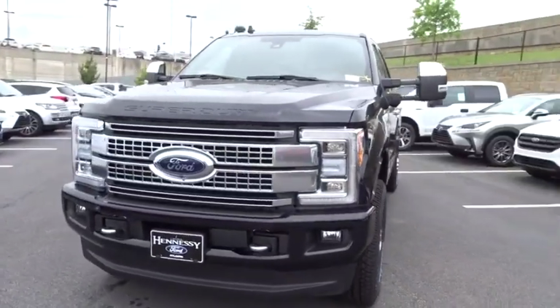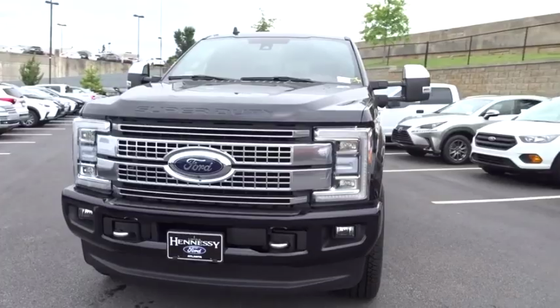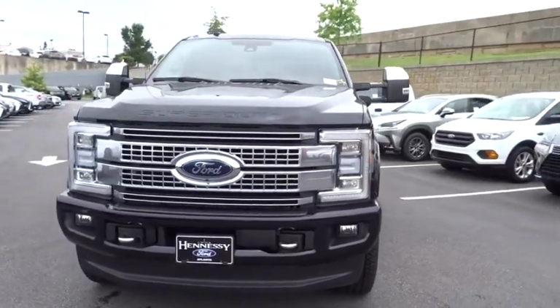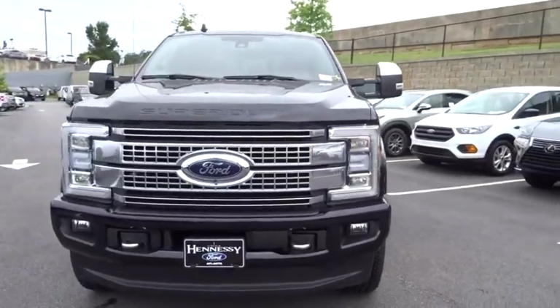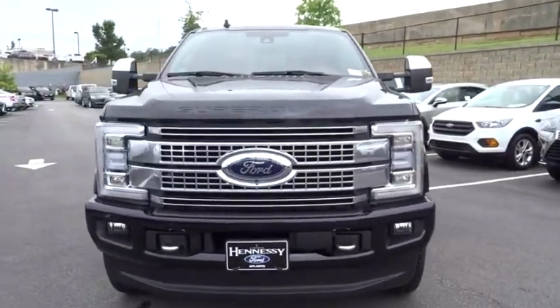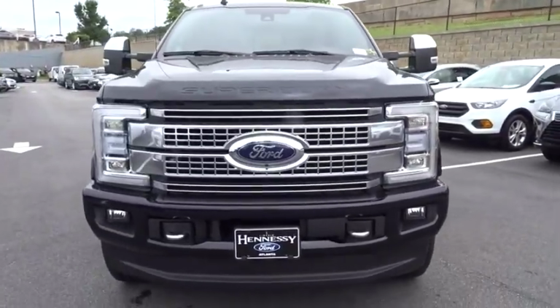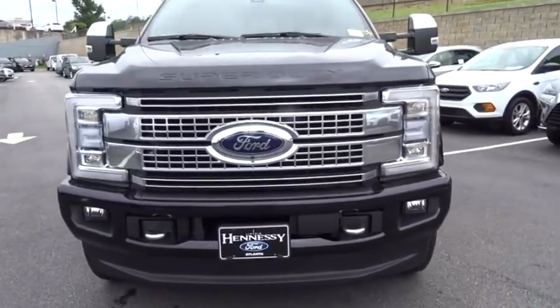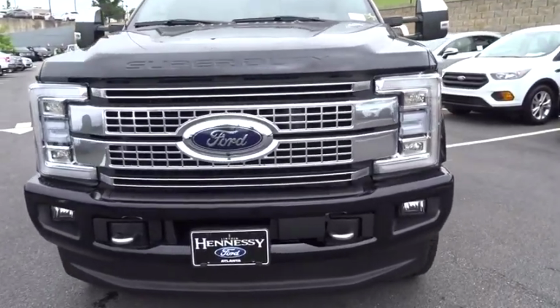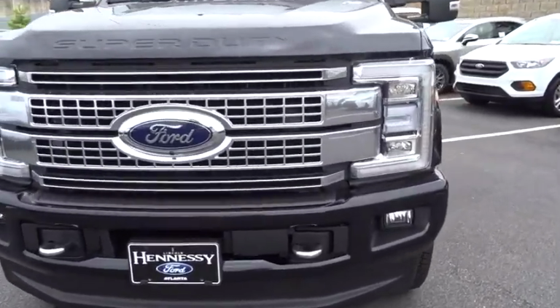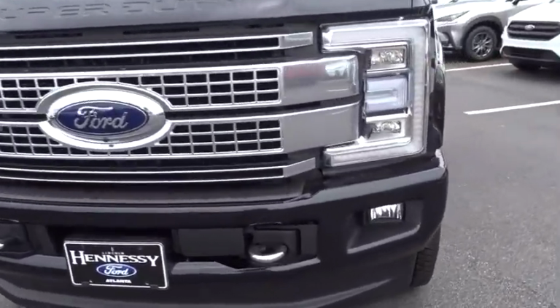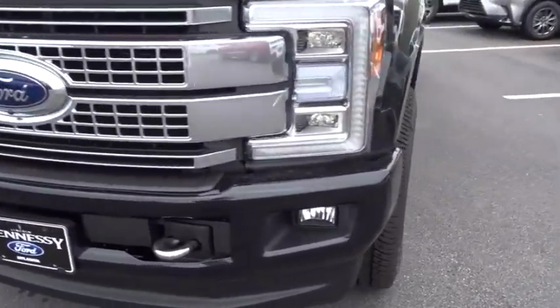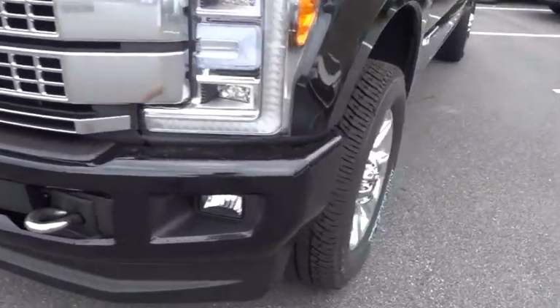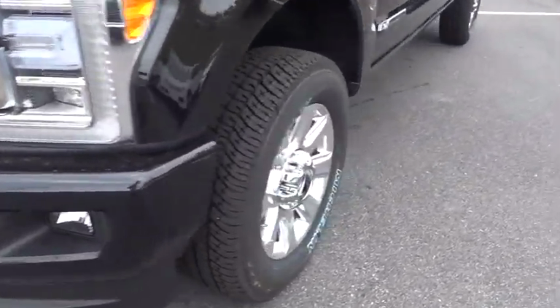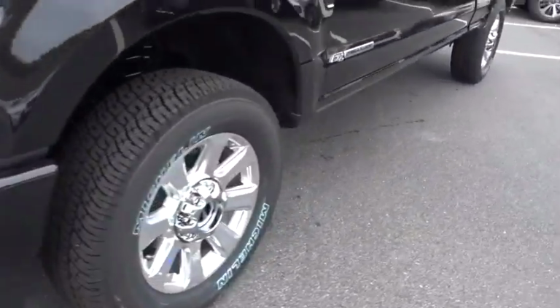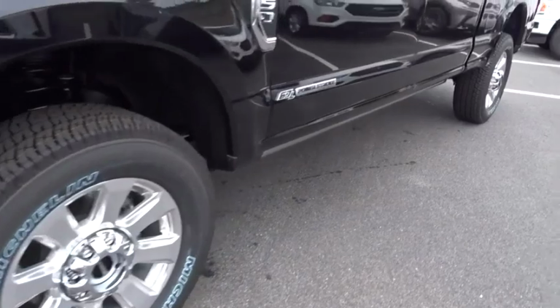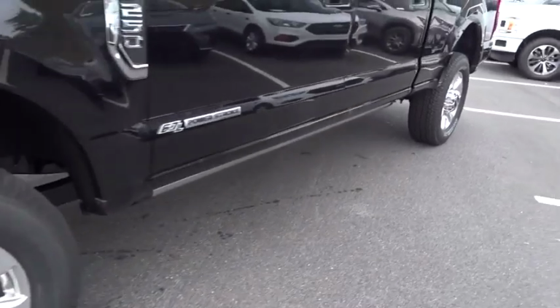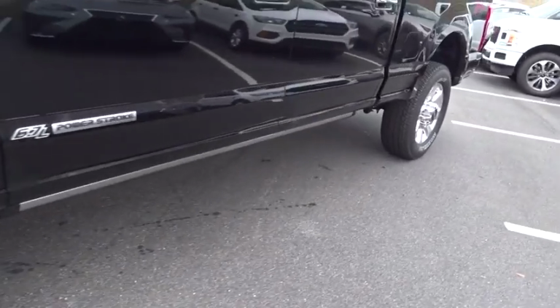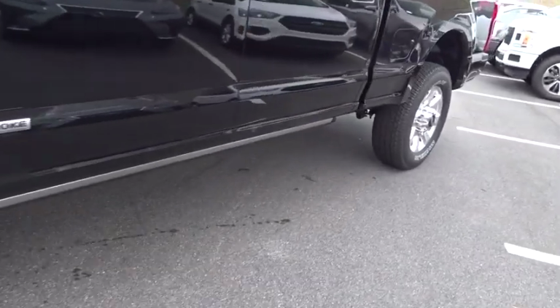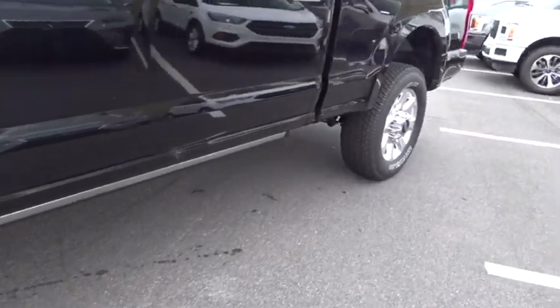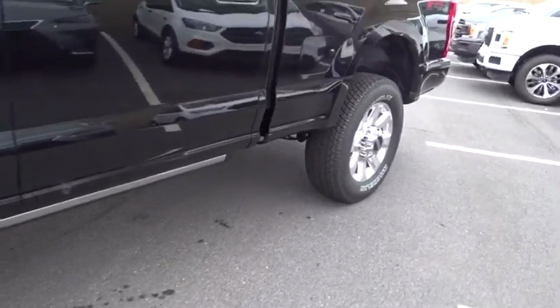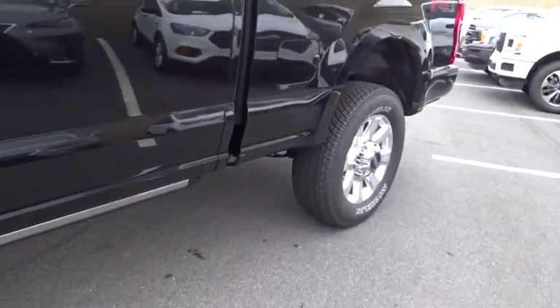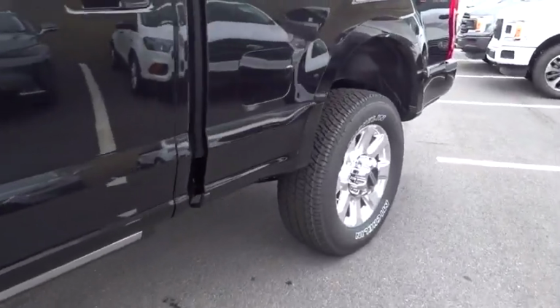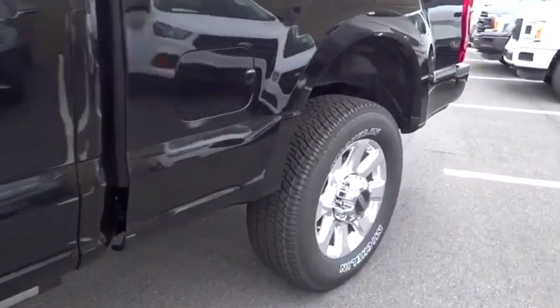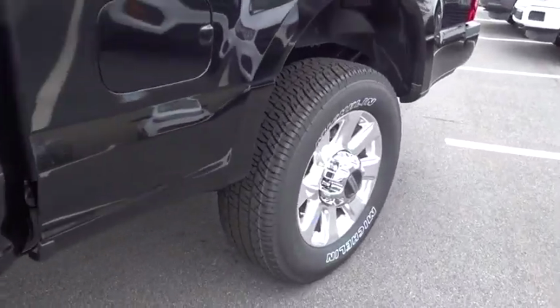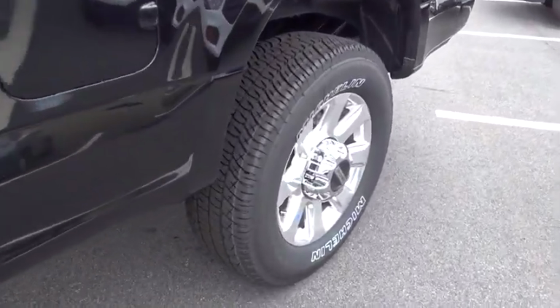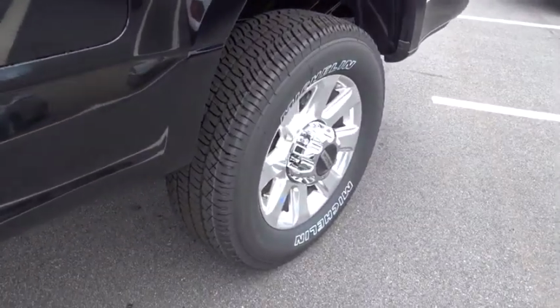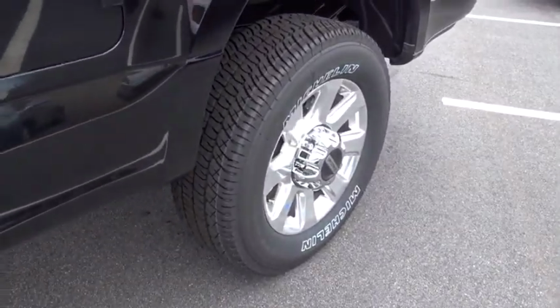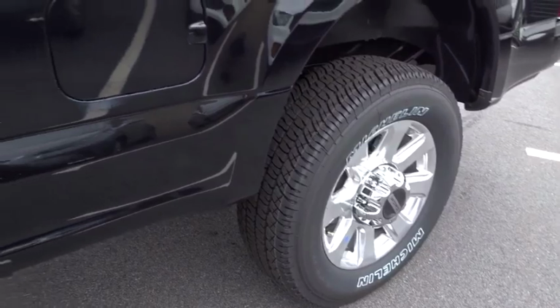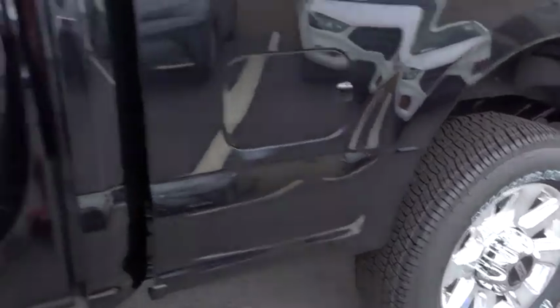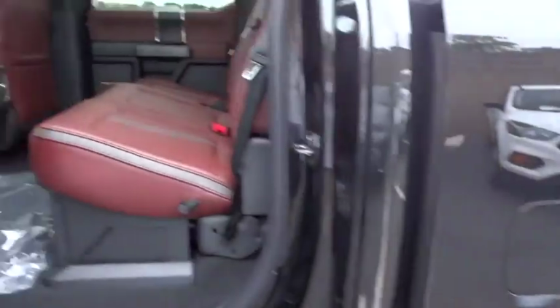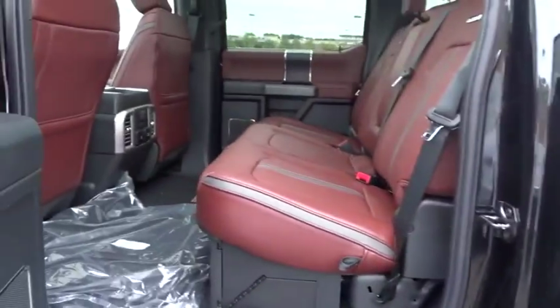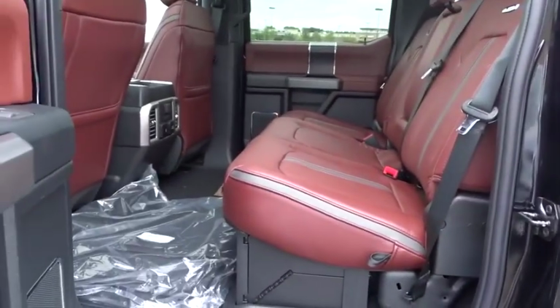Dual airbags, leather-wrapped steering wheel, Bluetooth, adjustable steering wheel, power steering, alloy wheels, four-wheel disc brakes, floor mats, auto-dimming rear-view mirror, four-wheel drive, aluminum wheels.